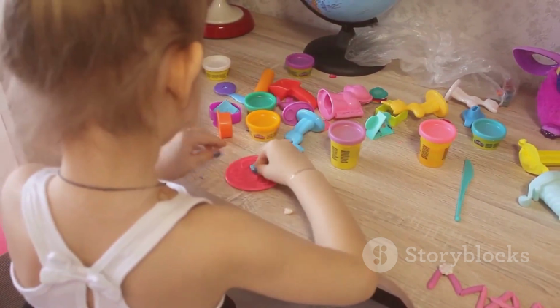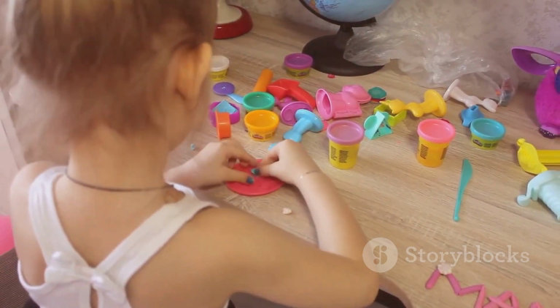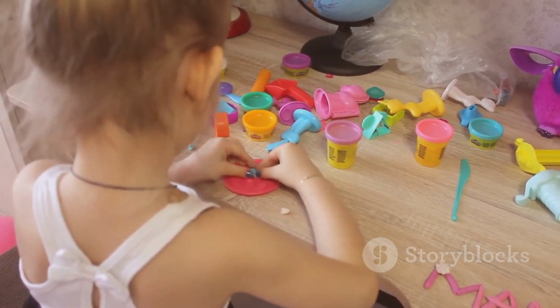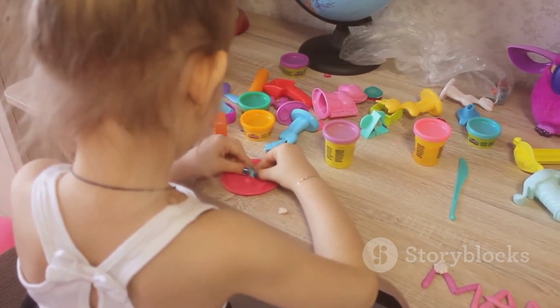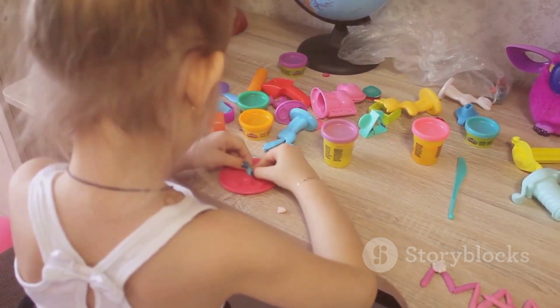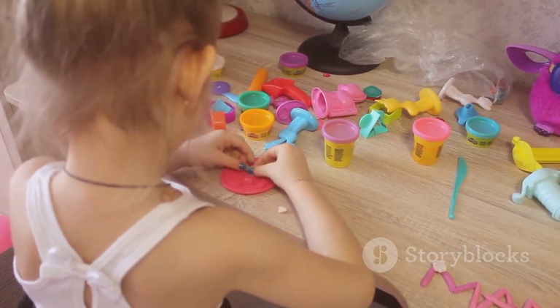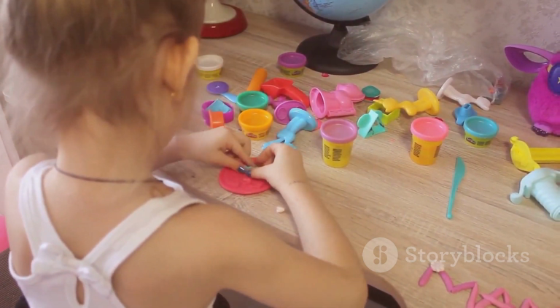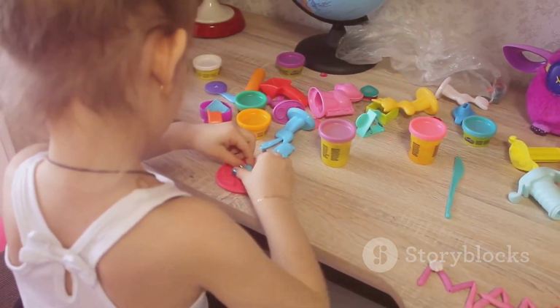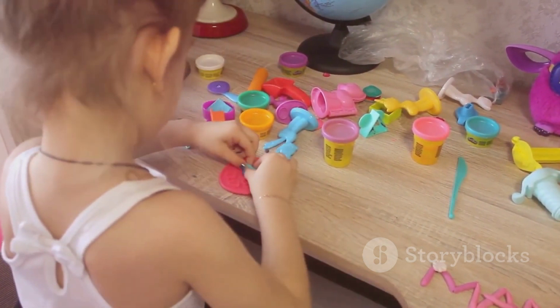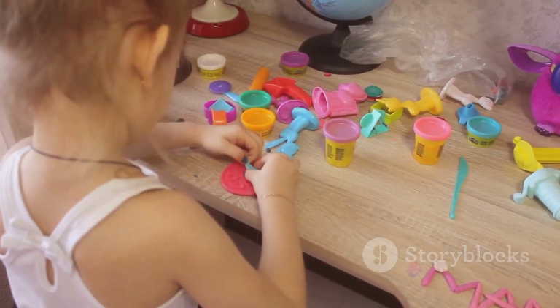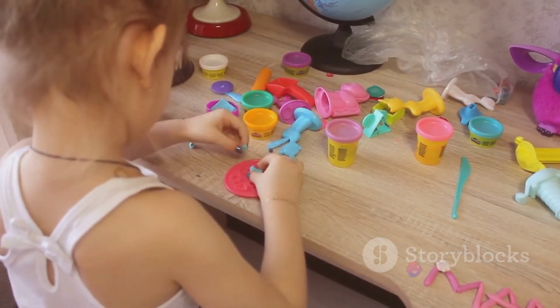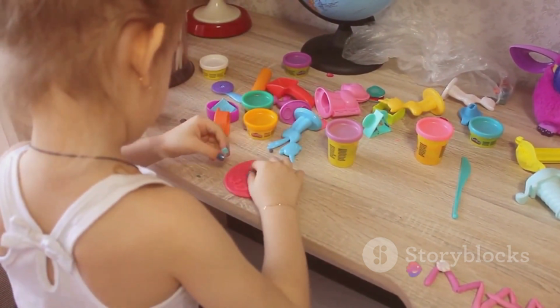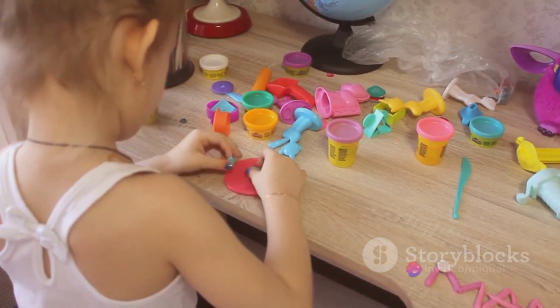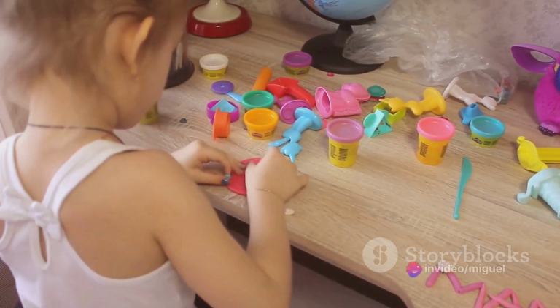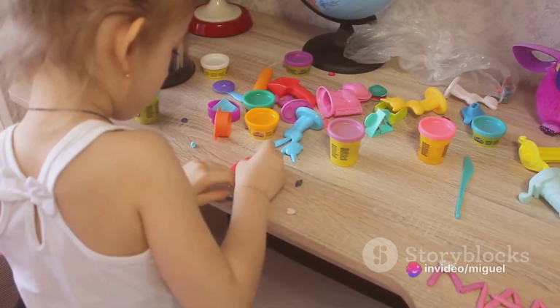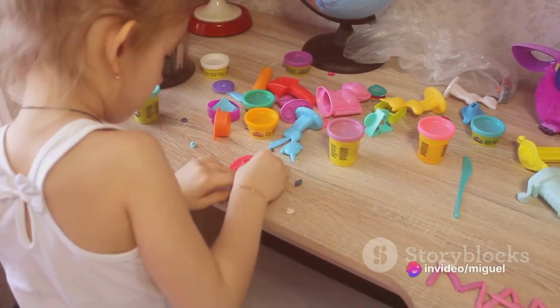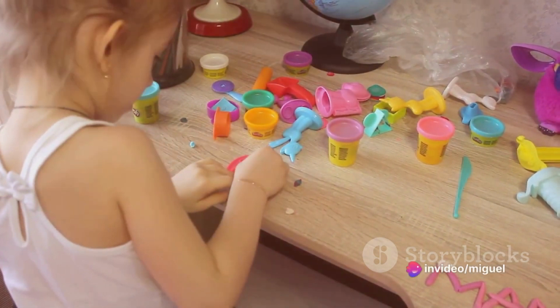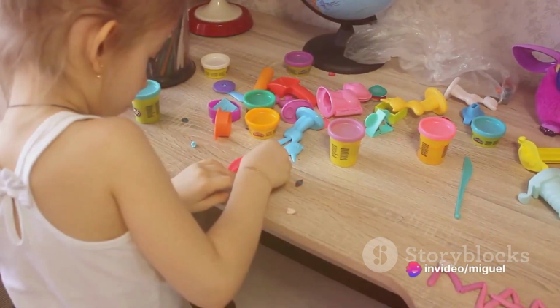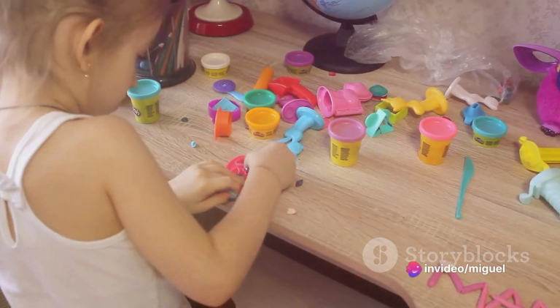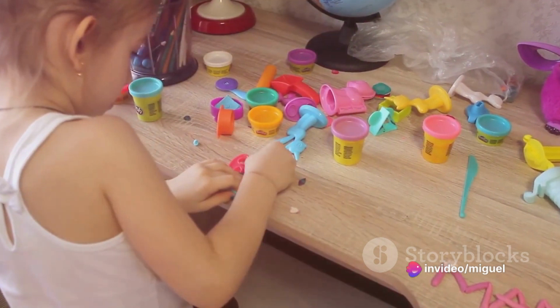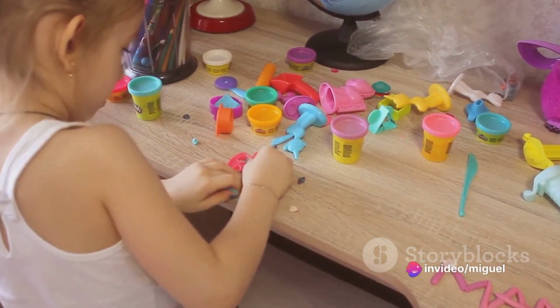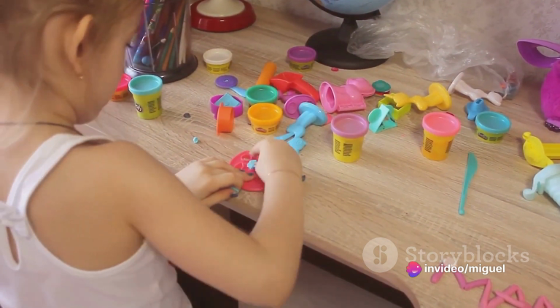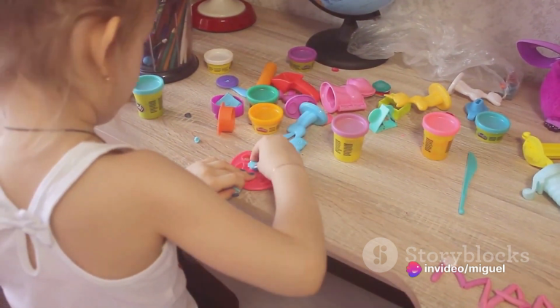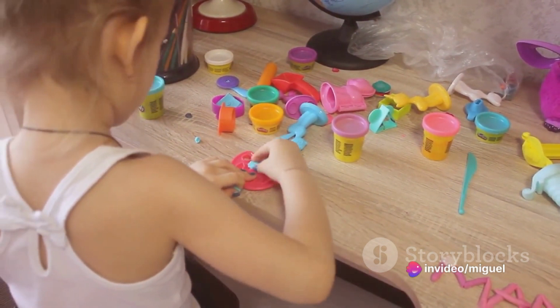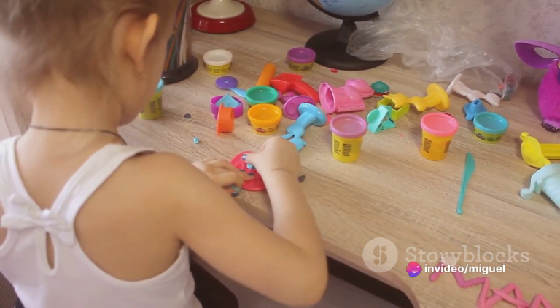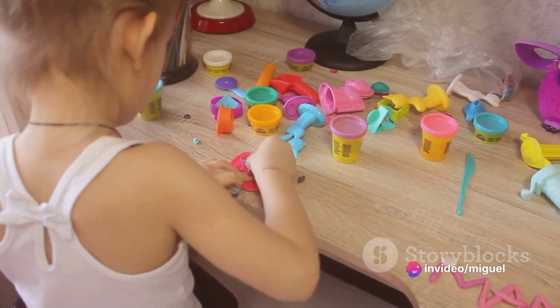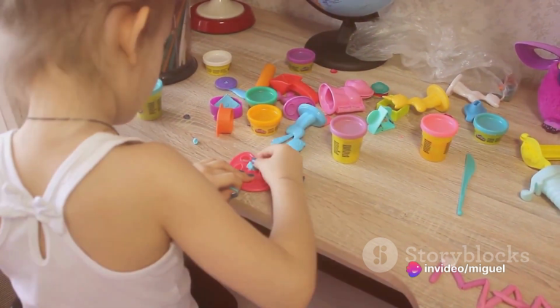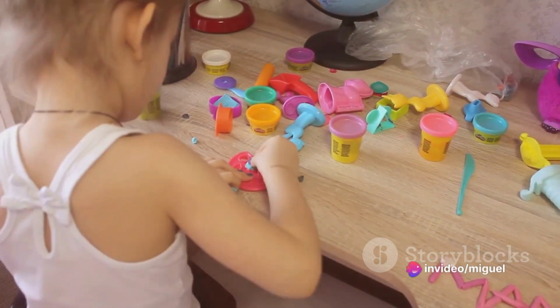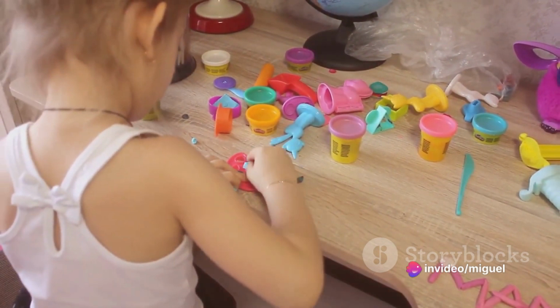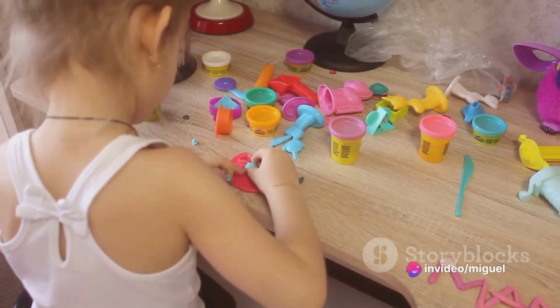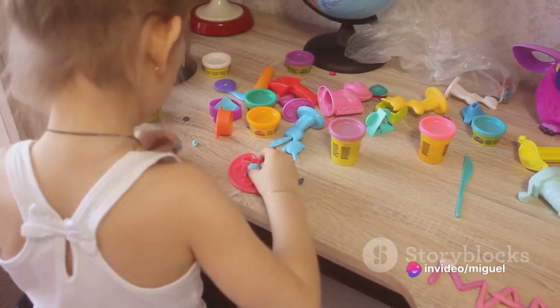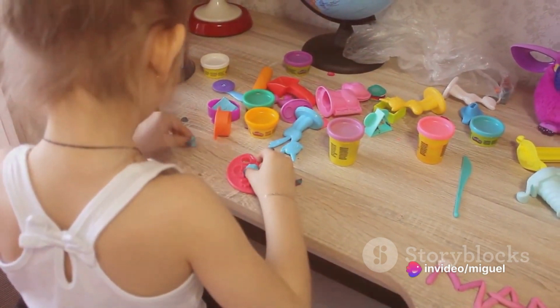Now let's create the nose. Pick any color you want for this. Roll a small piece of Play-Doh into a ball or a triangle, depending on how you want the nose to look.